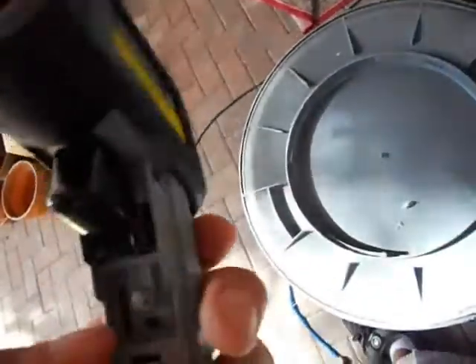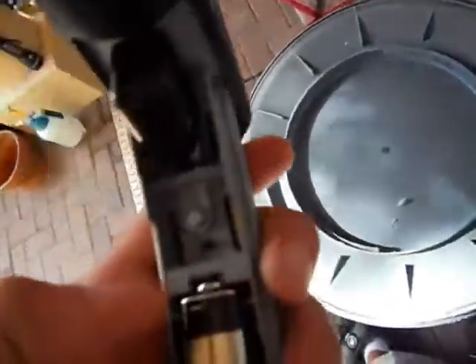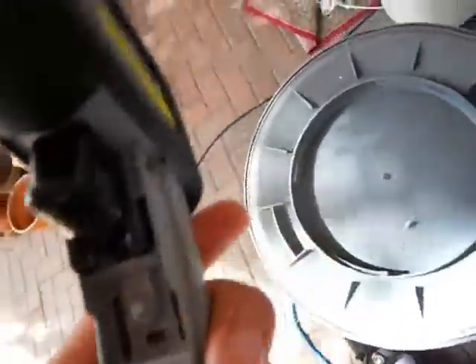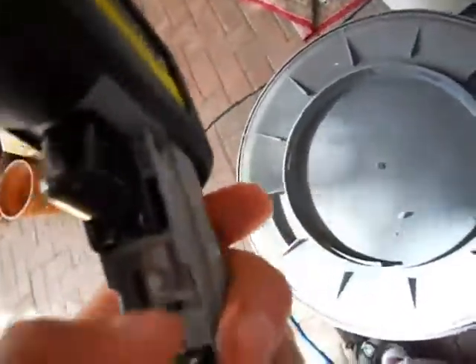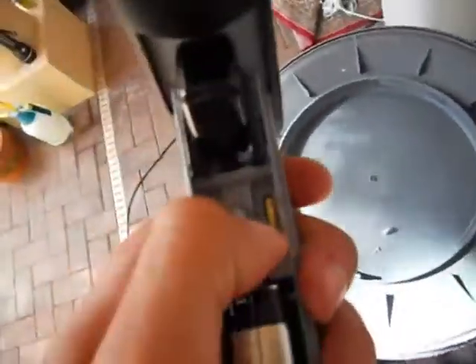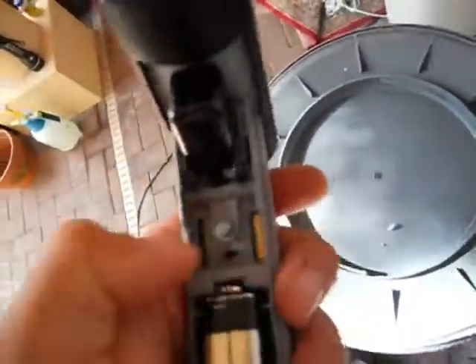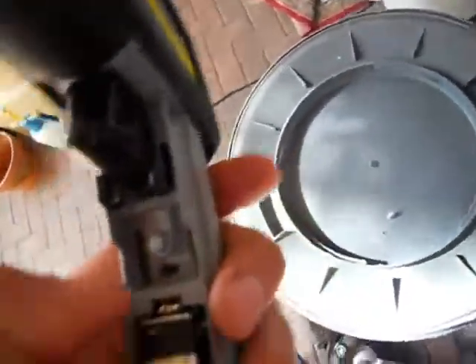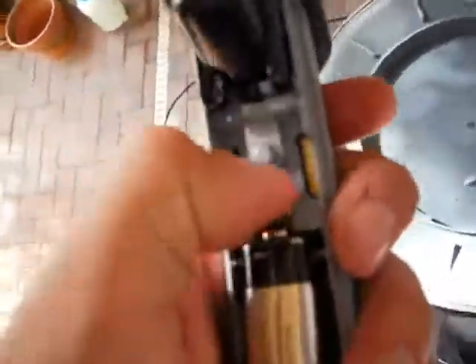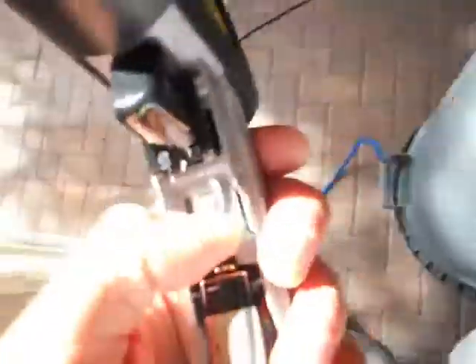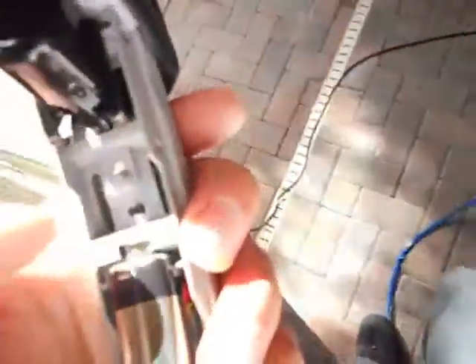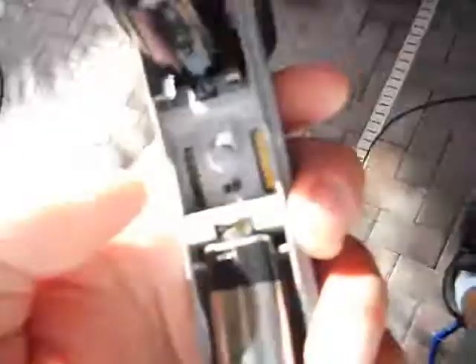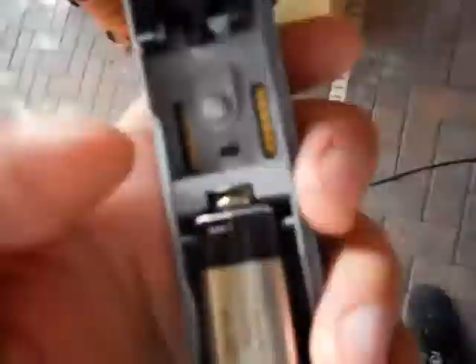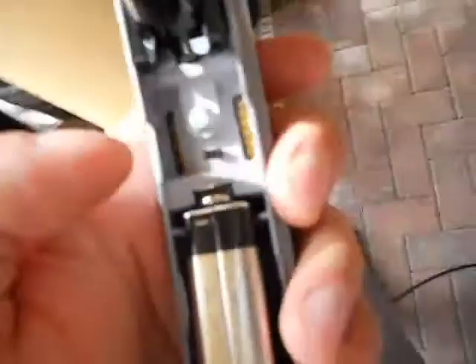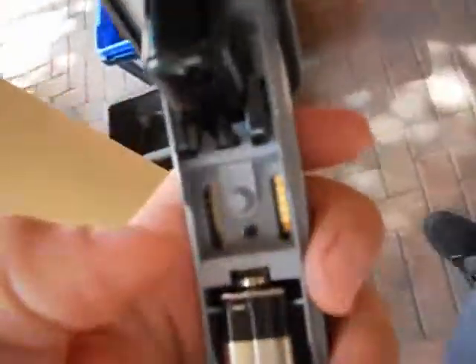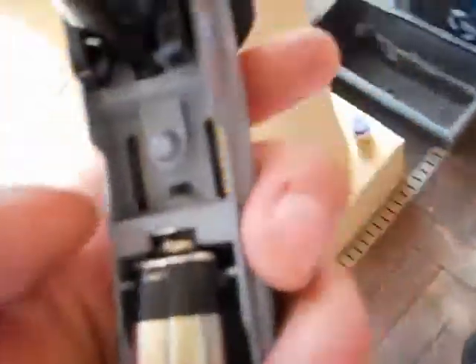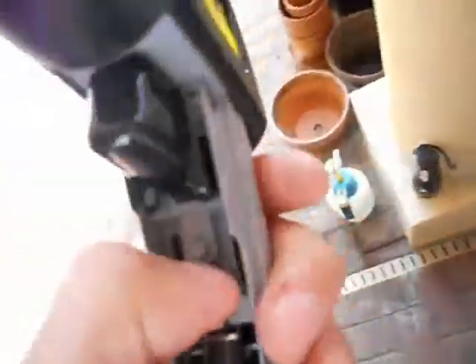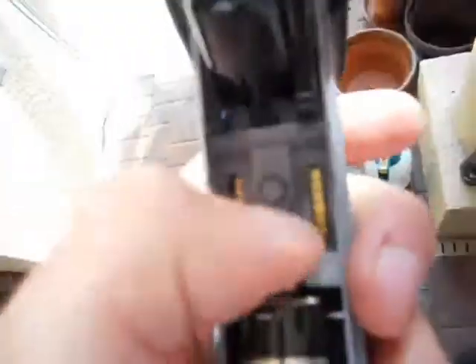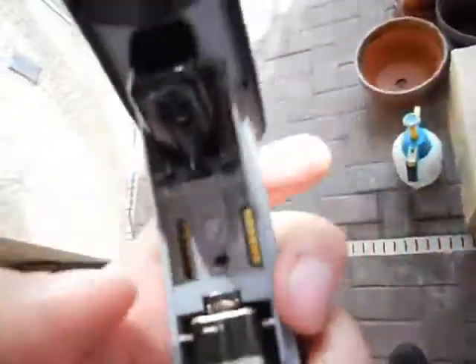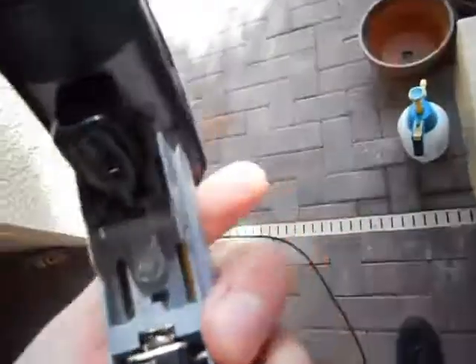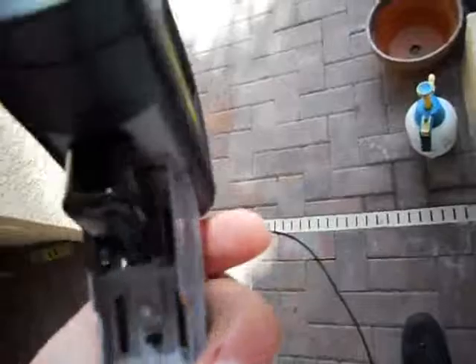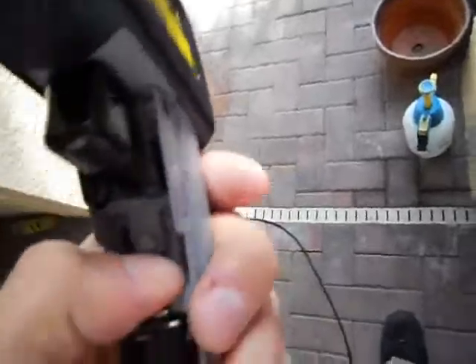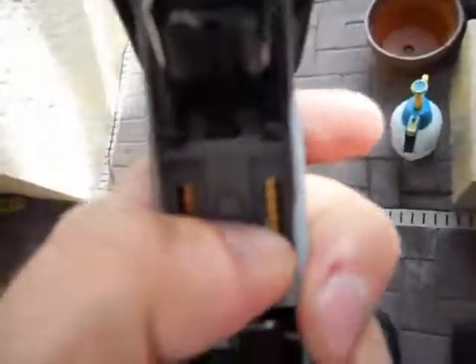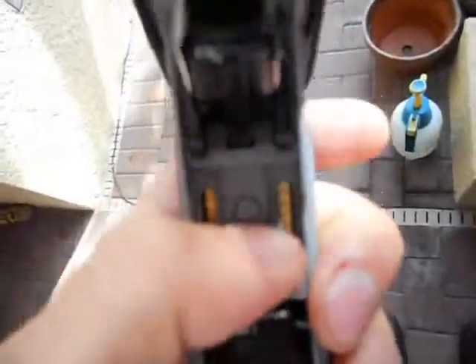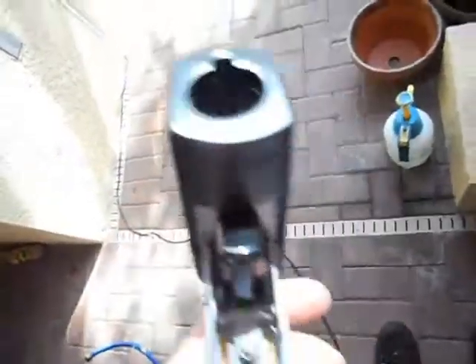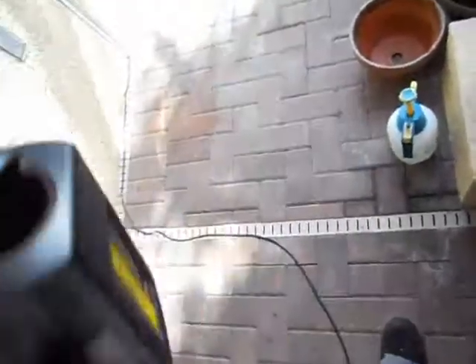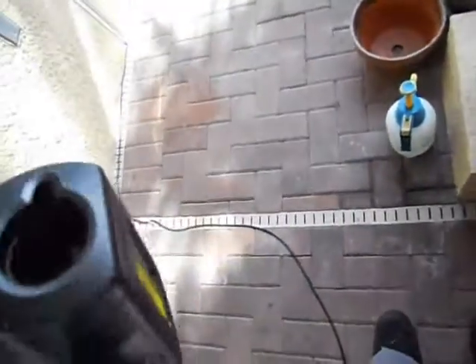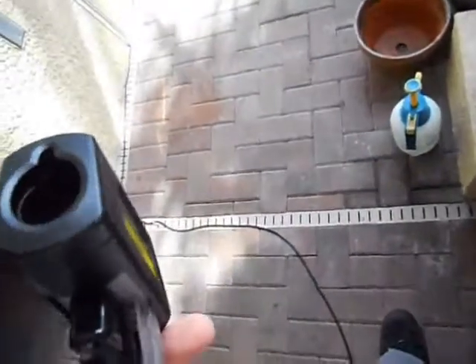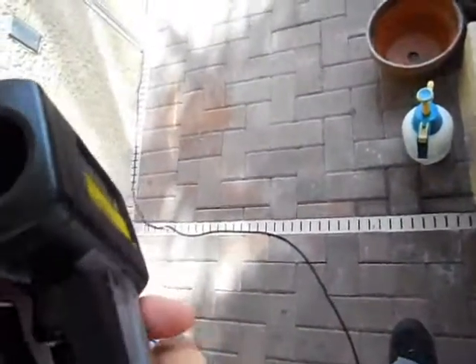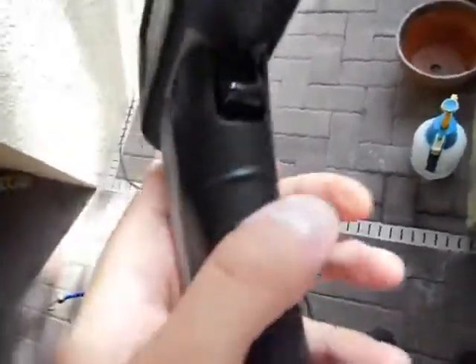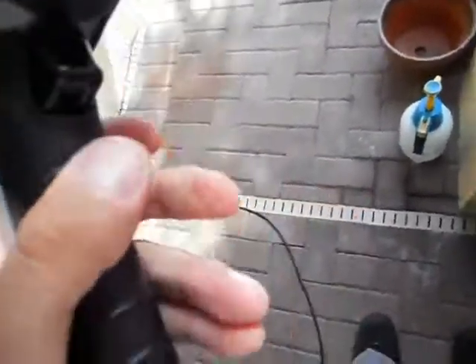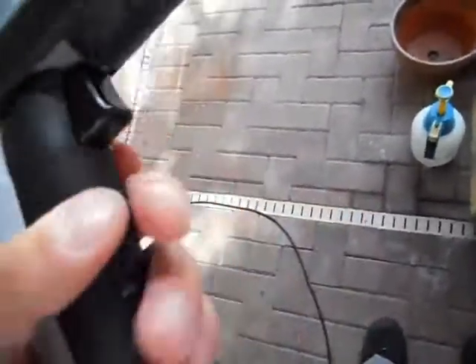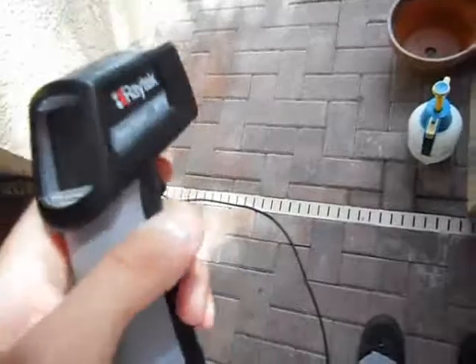This is your Celsius and Fahrenheit switch right here, depending on your standard measurement. Here in the United States it's Fahrenheit, so keep that as is. Close the door.